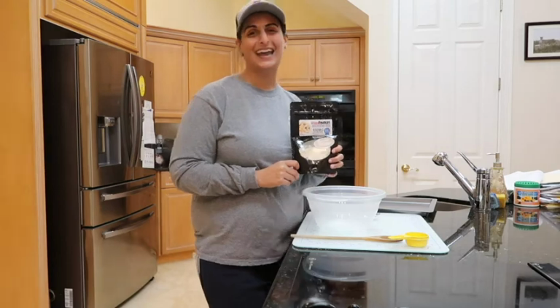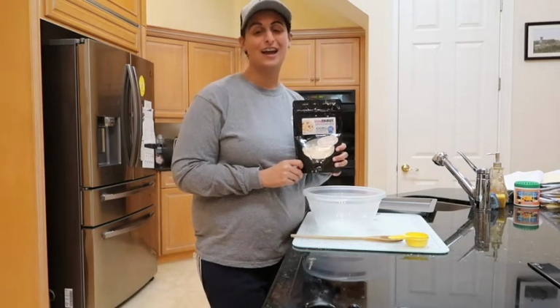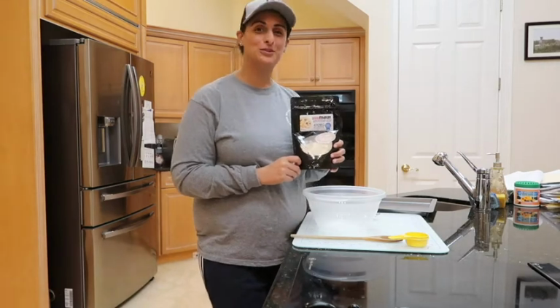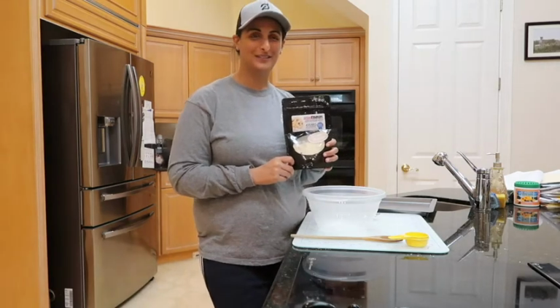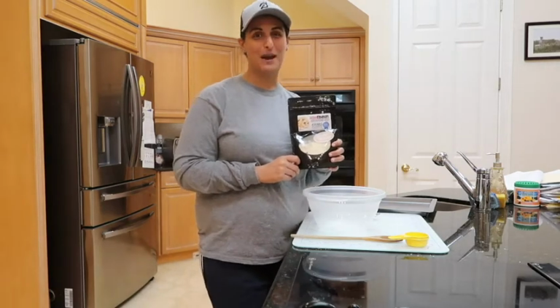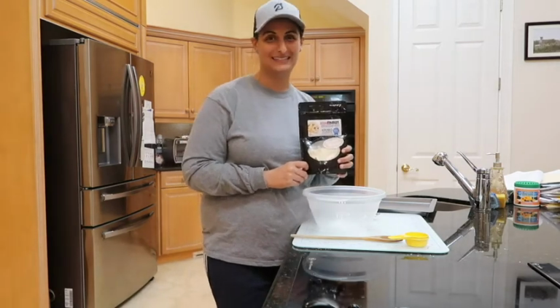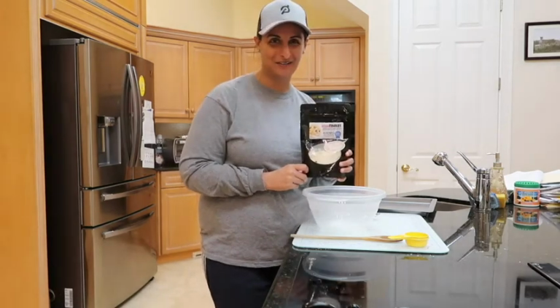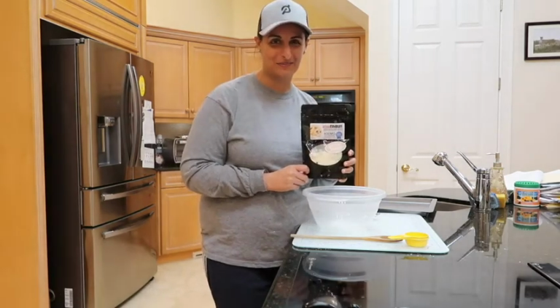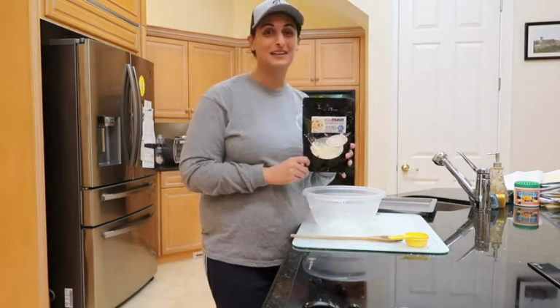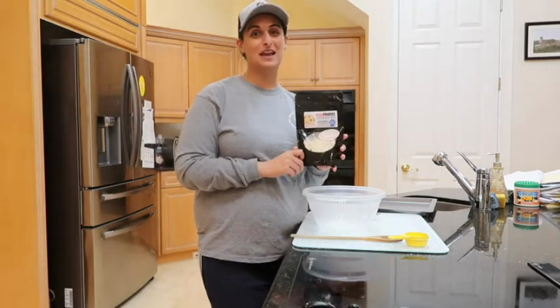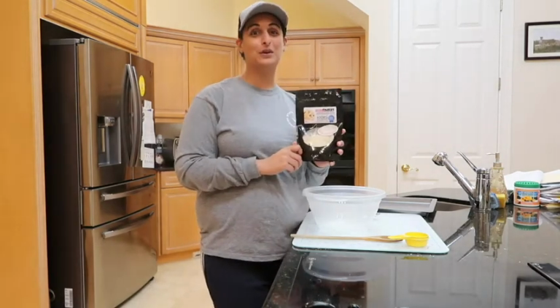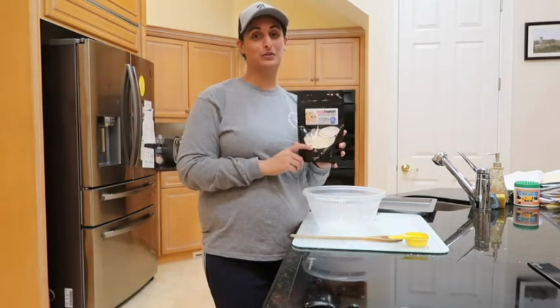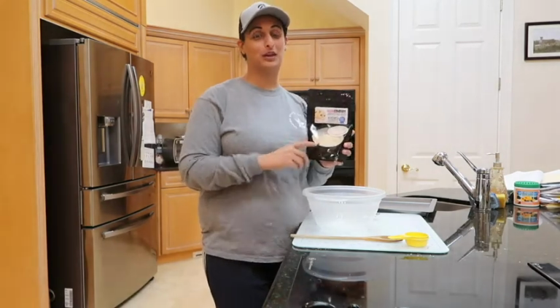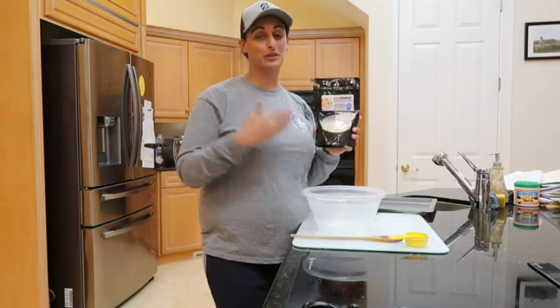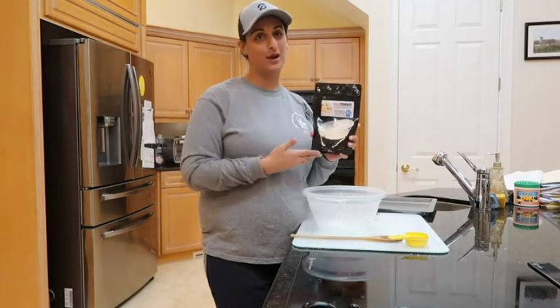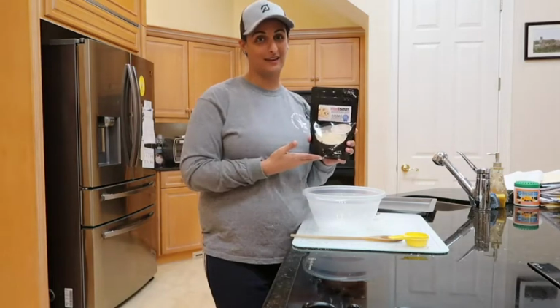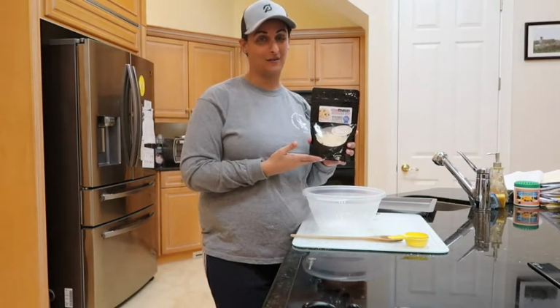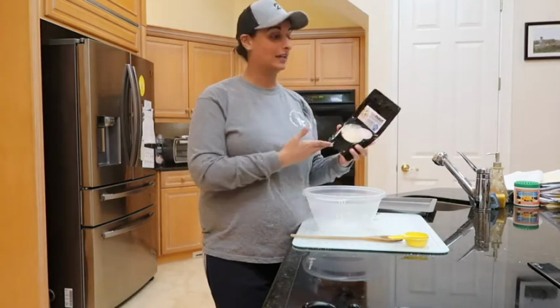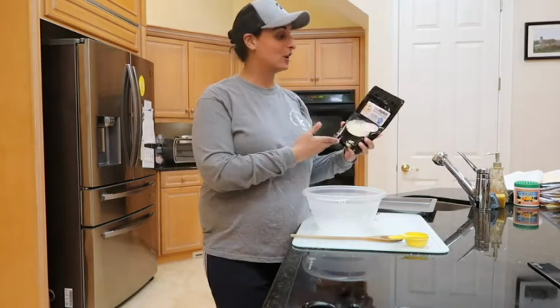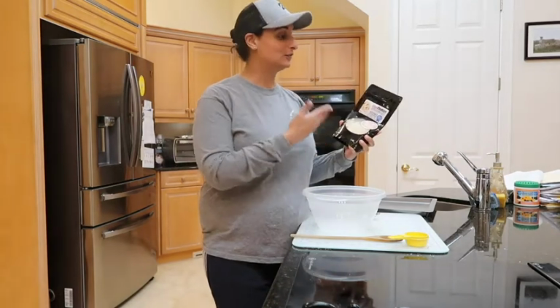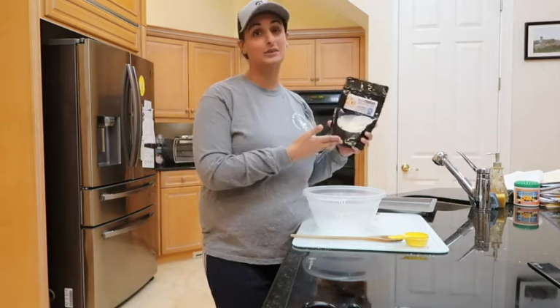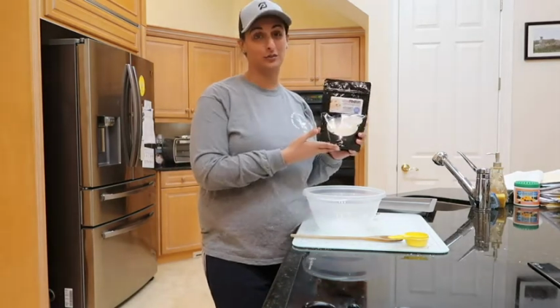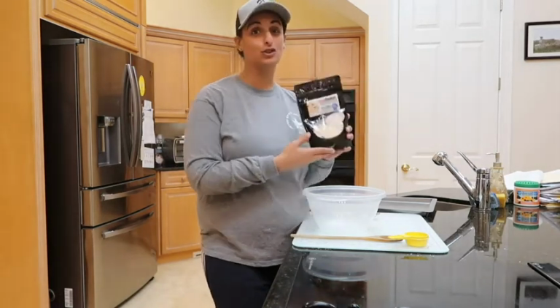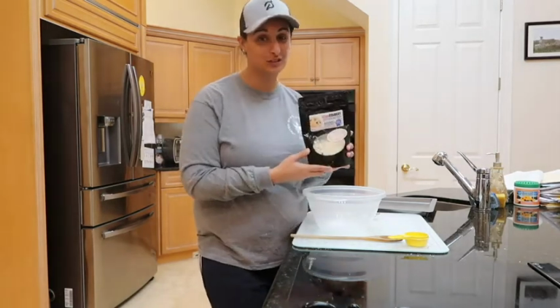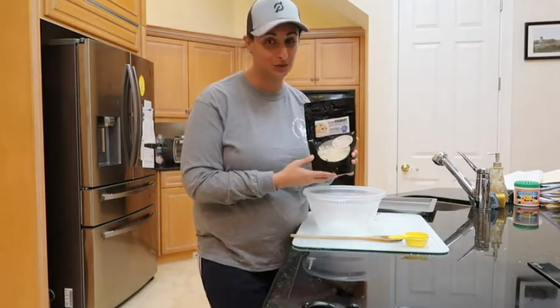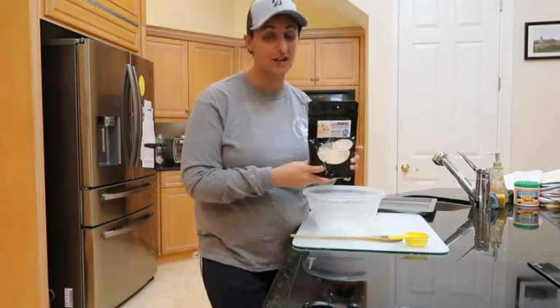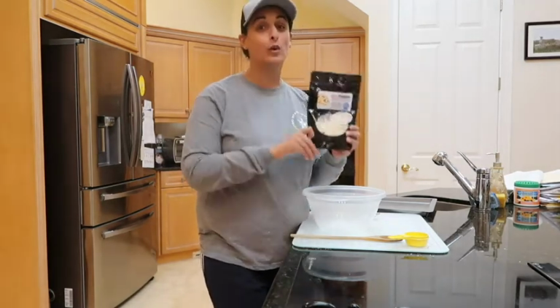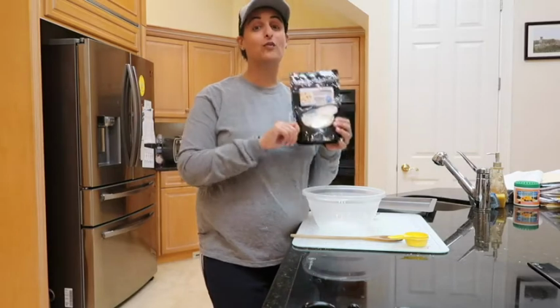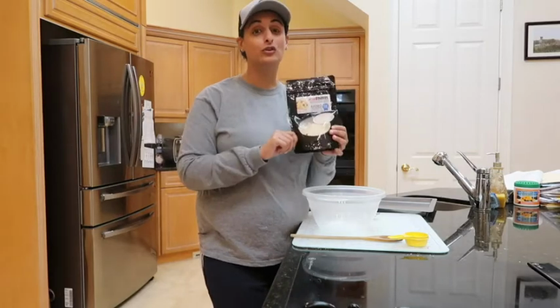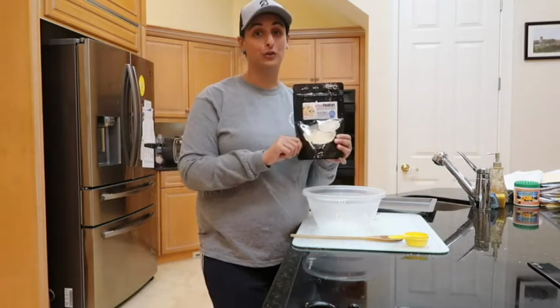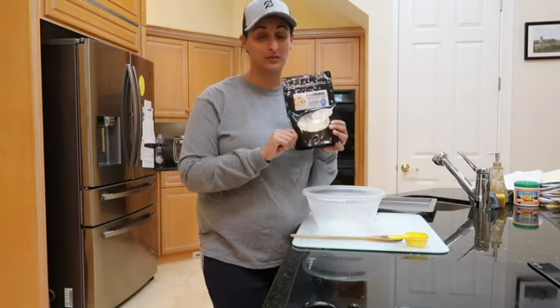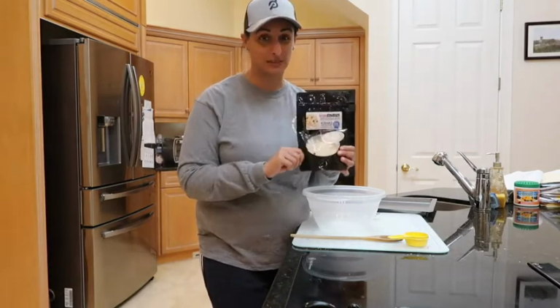Hi, I'm Shireen from MyPainCenter.com. Today we're going to review a really cool product that I found. It's called Infused Edibles Chocolate Chip Cookies with 400mg of CBD.